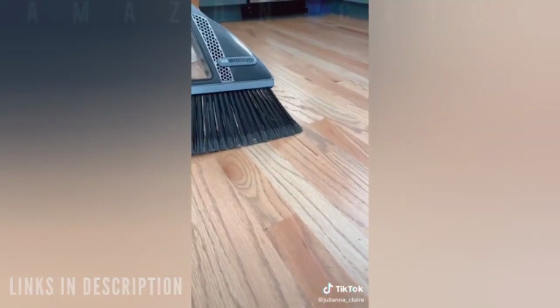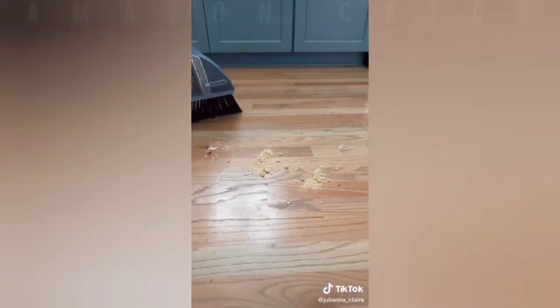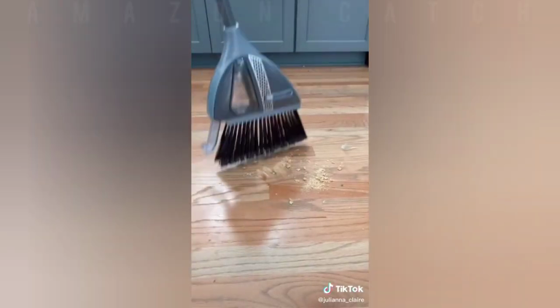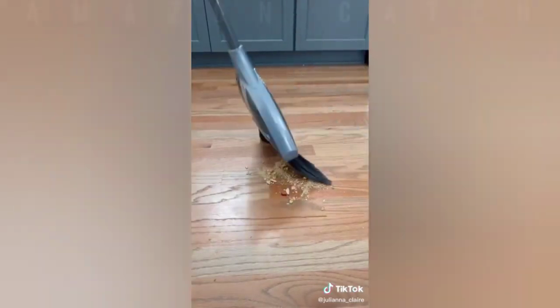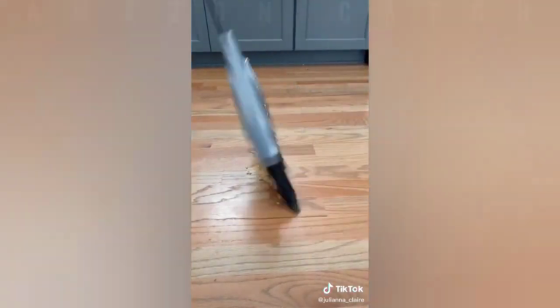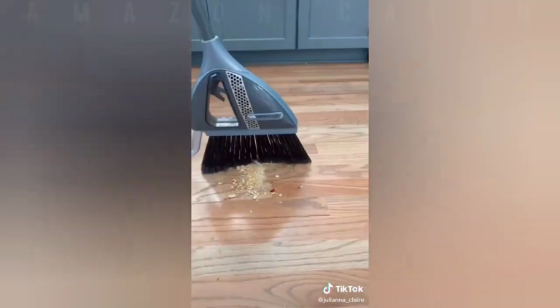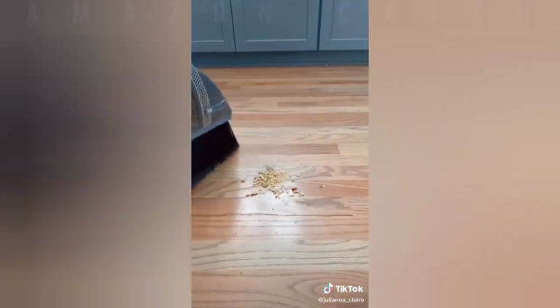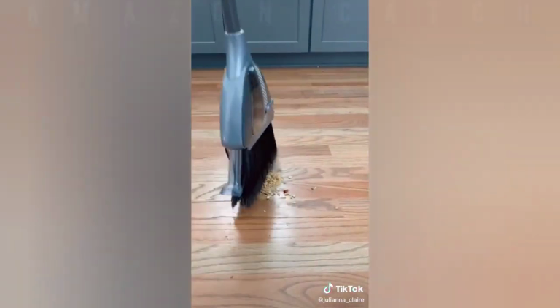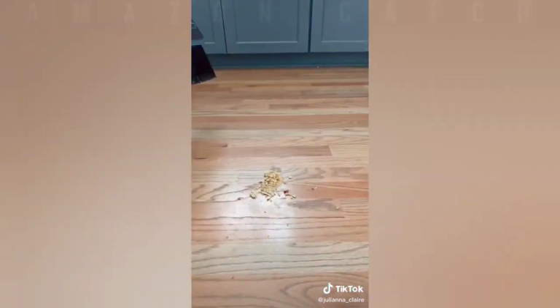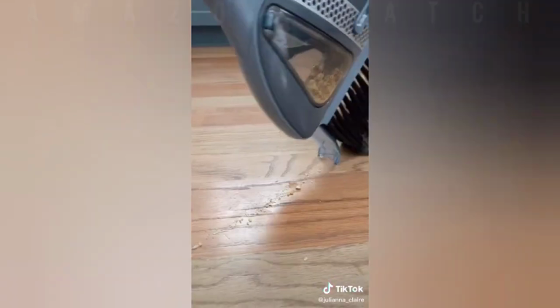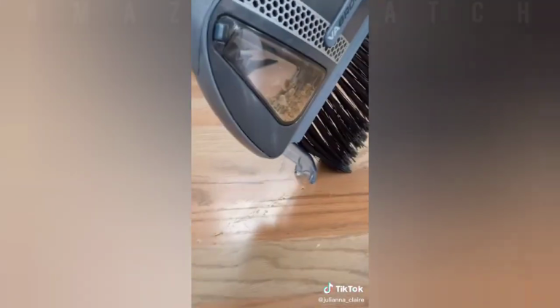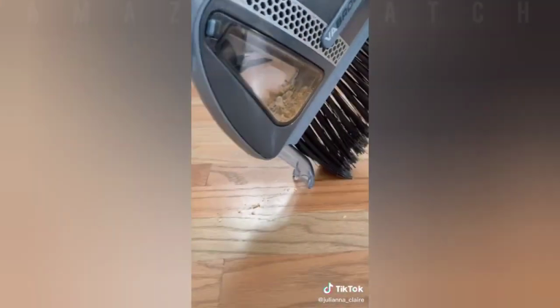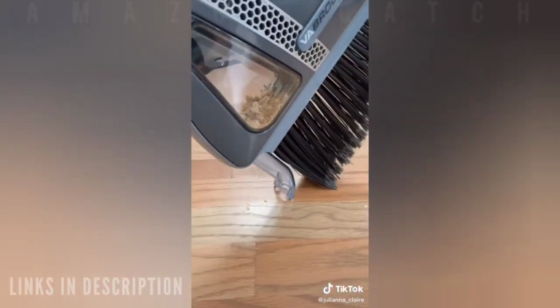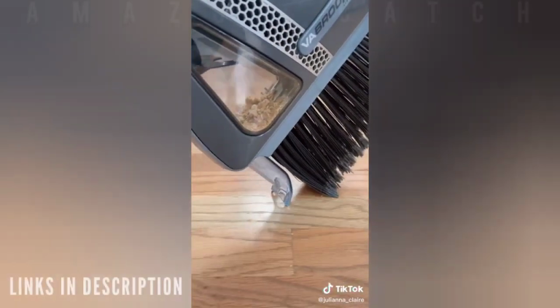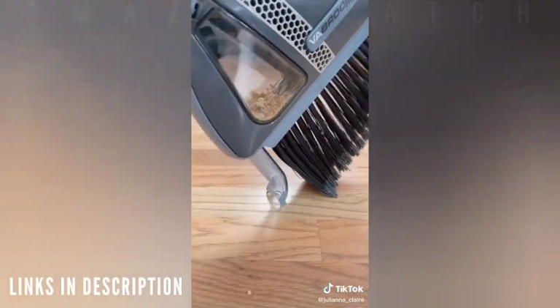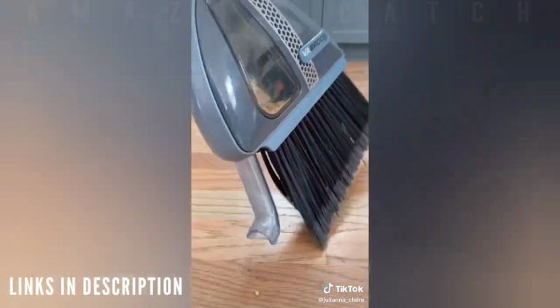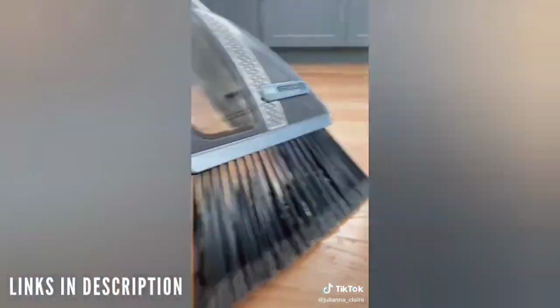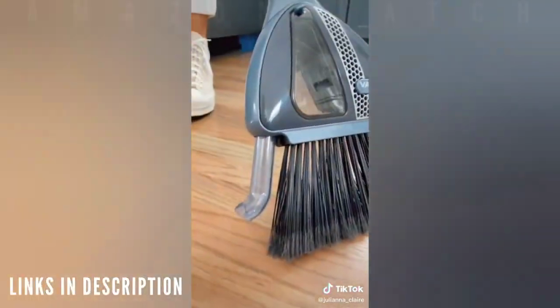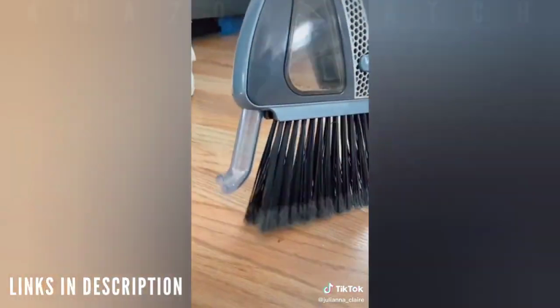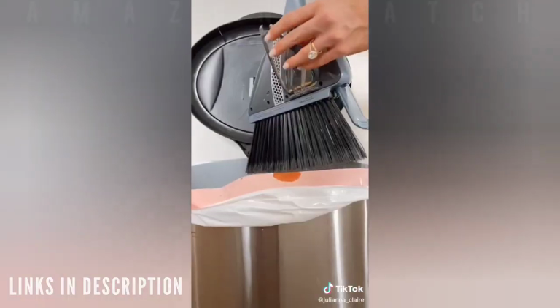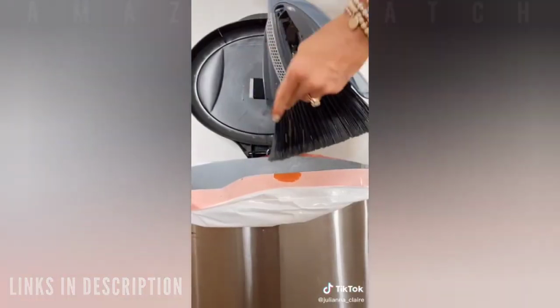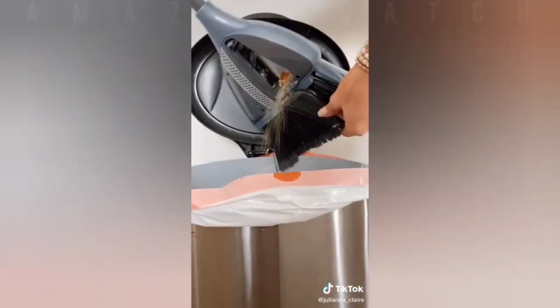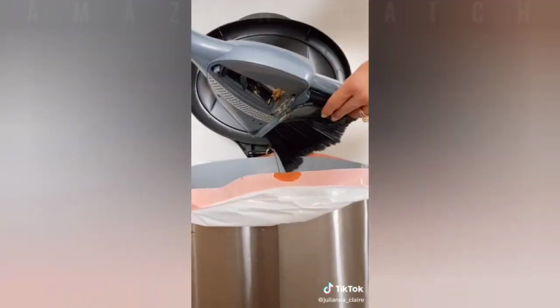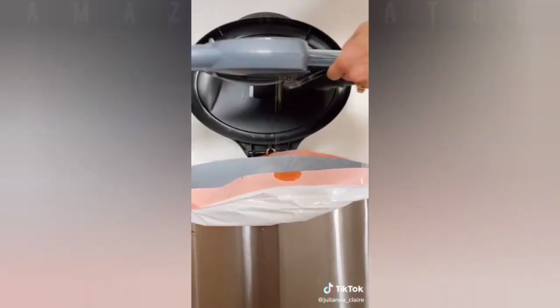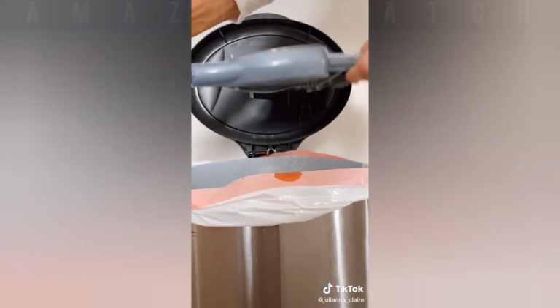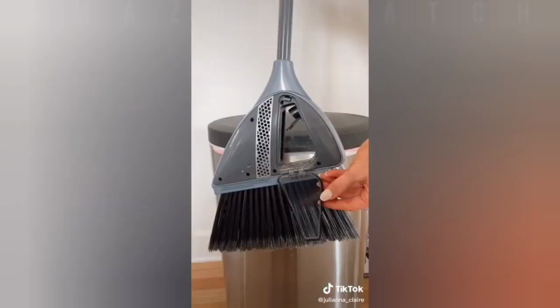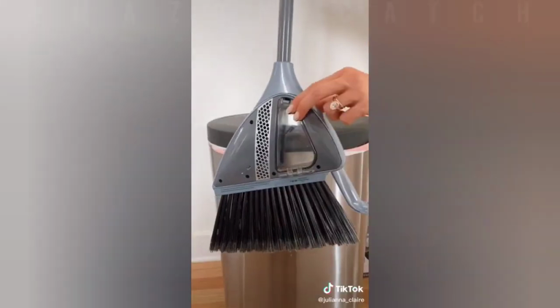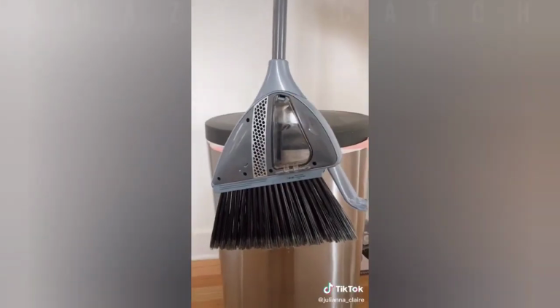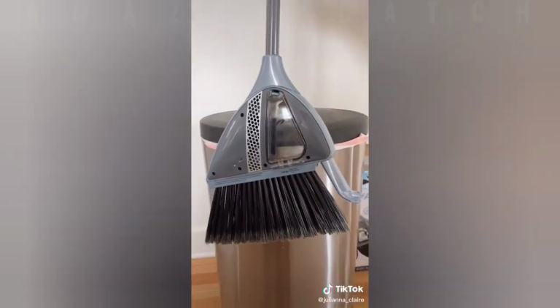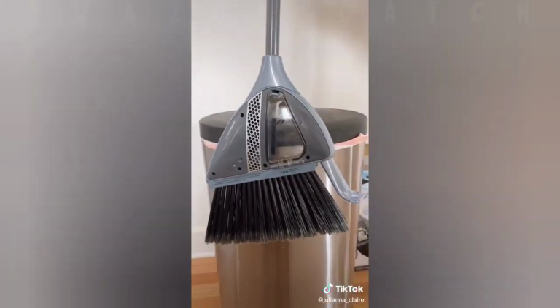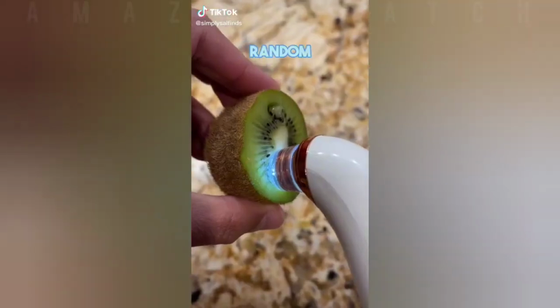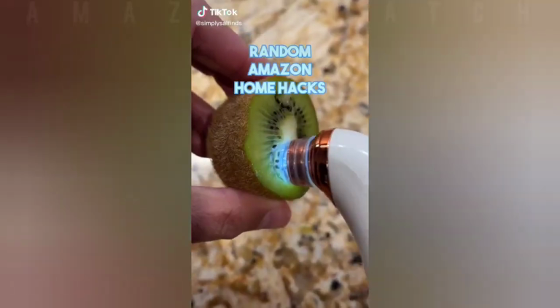Amazon home hack: say goodbye to dustpans forever with this two-in-one cordless broom with a built-in vacuum. The broom is super lightweight and gets a full charge in less than half an hour. To activate the vacuum, simply press the nozzle to the ground and it creates powerful, accurate suction. It holds up to one cup of dust and debris and the eject button releases it straight into the trash.